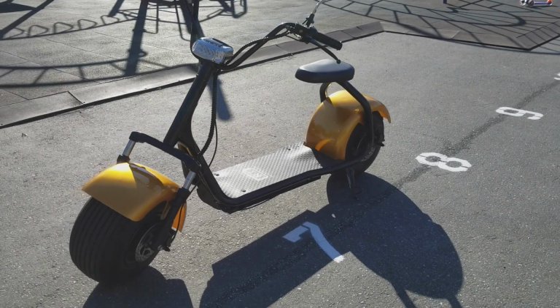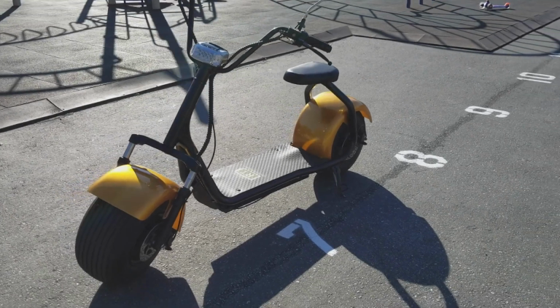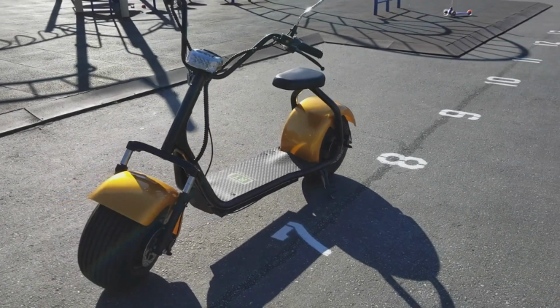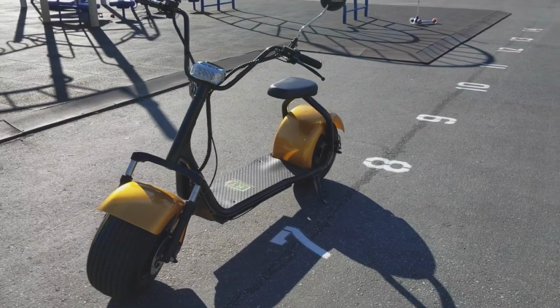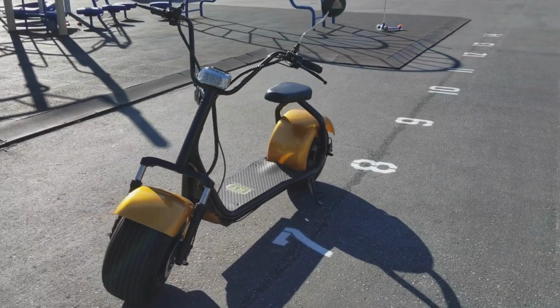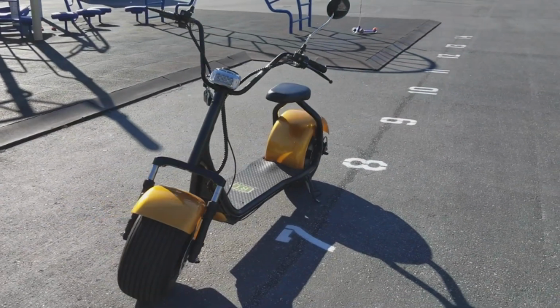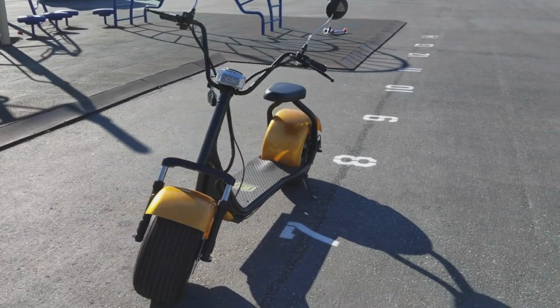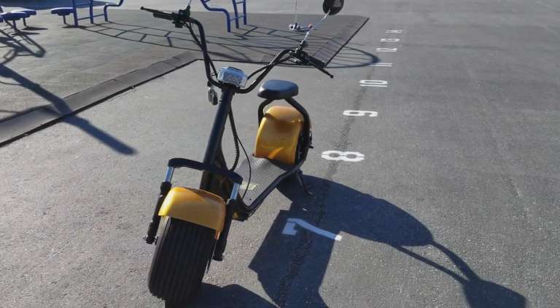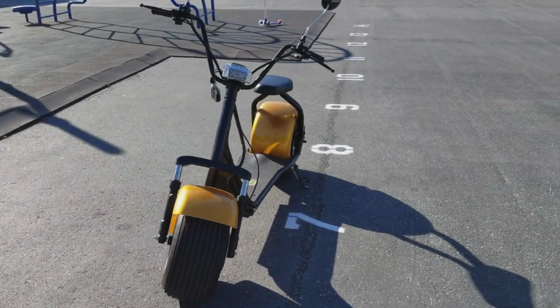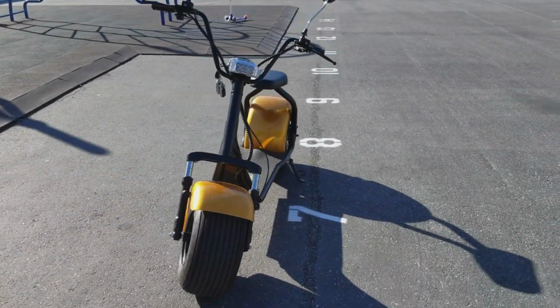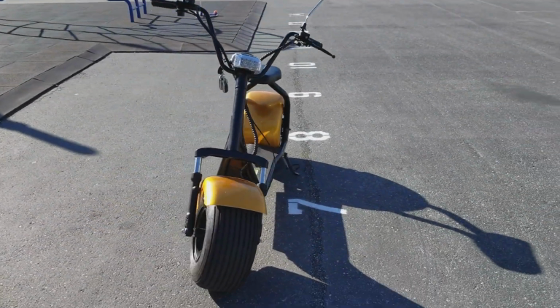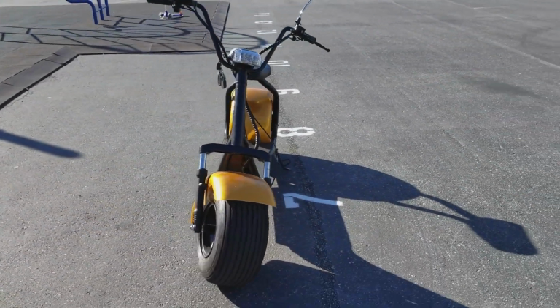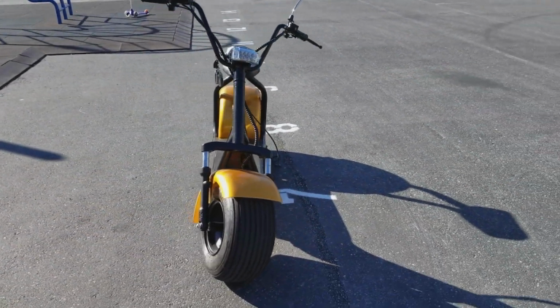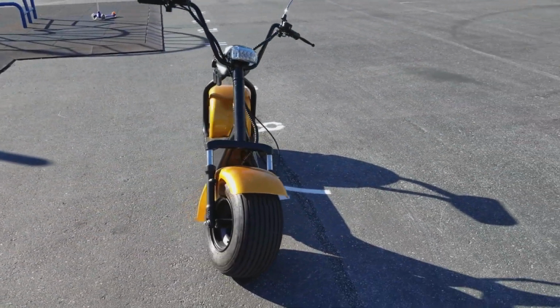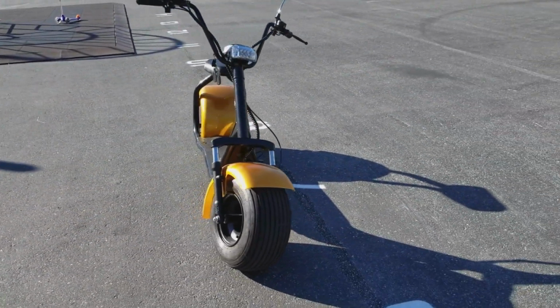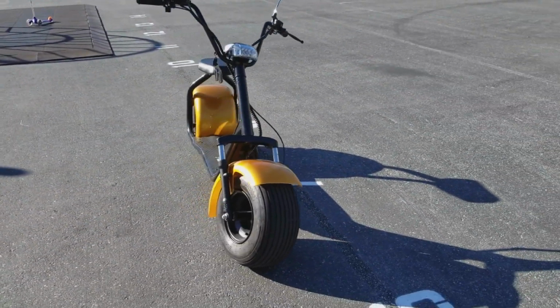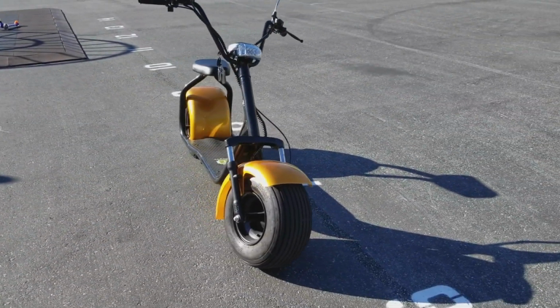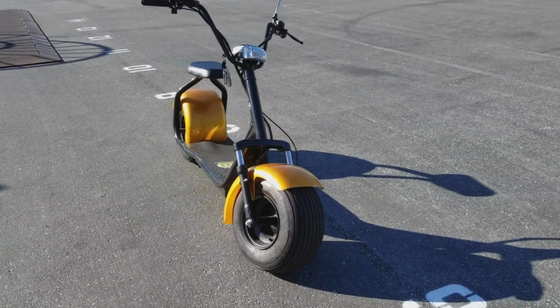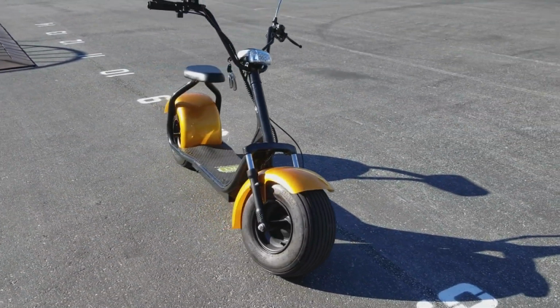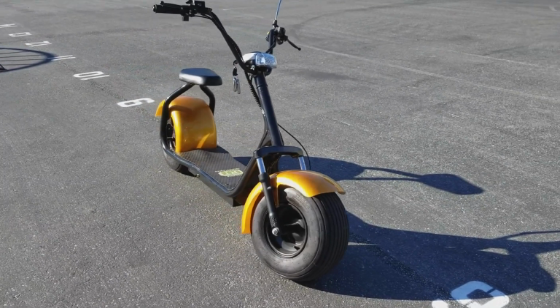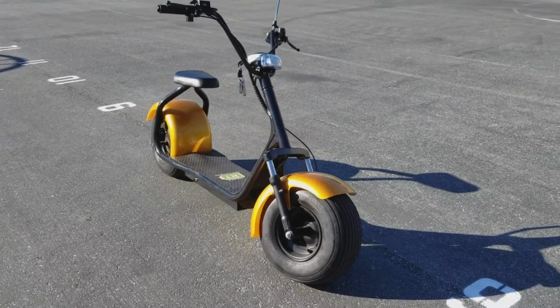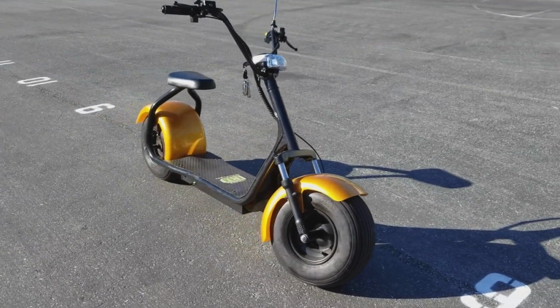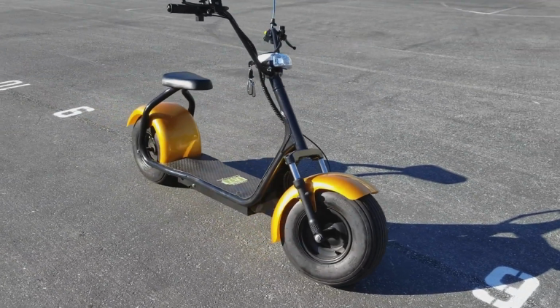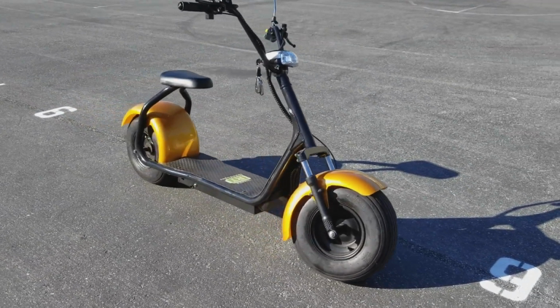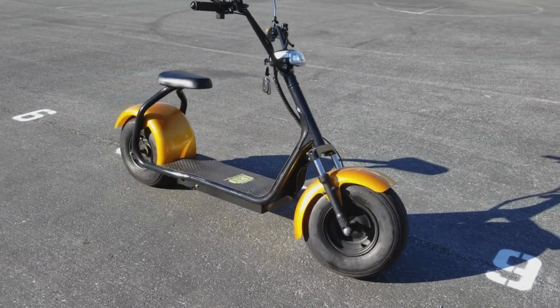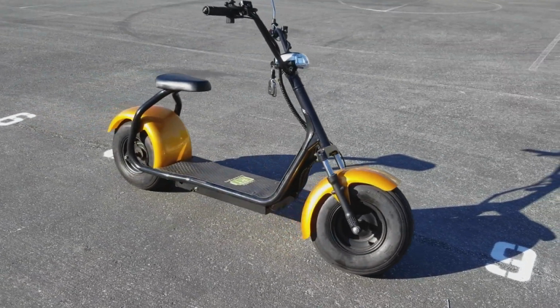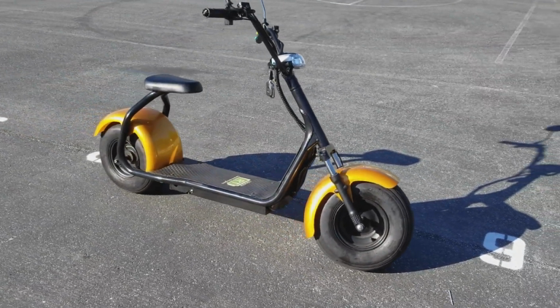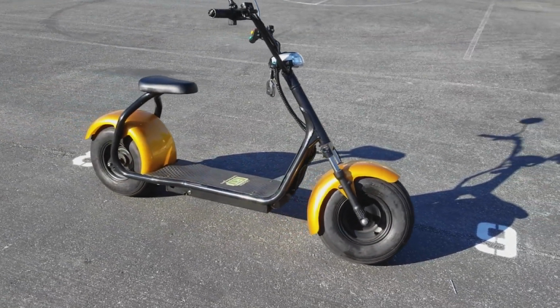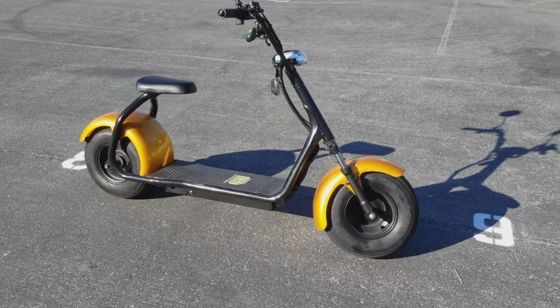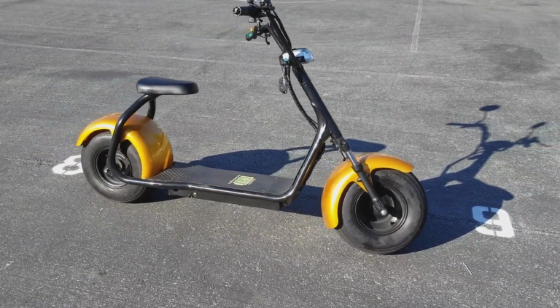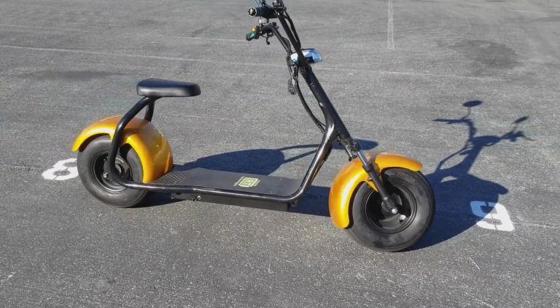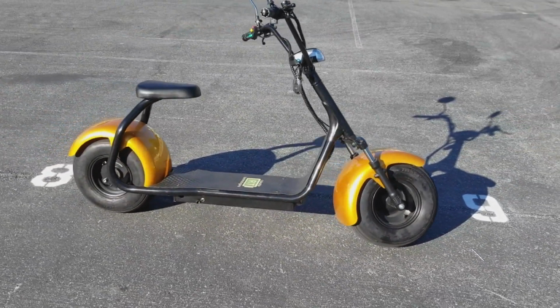The Fat Tire Electric Scooter is fun, reliable electric transportation. Totally quiet, smooth running, and costs pennies a day to run.